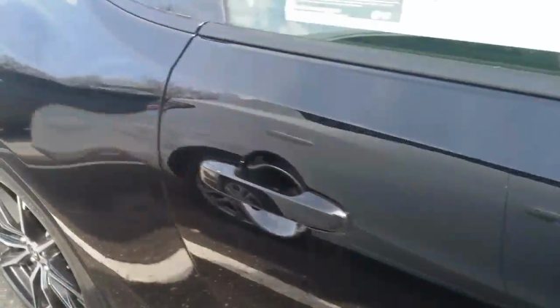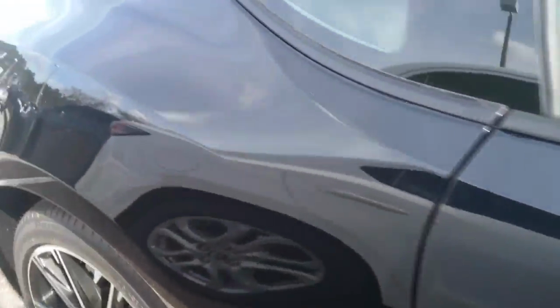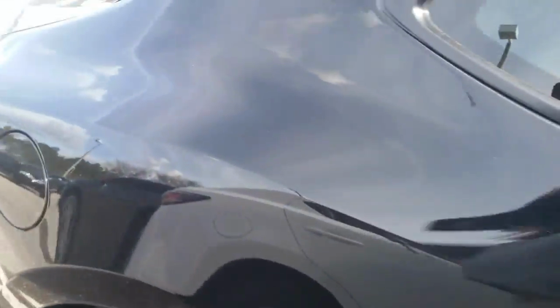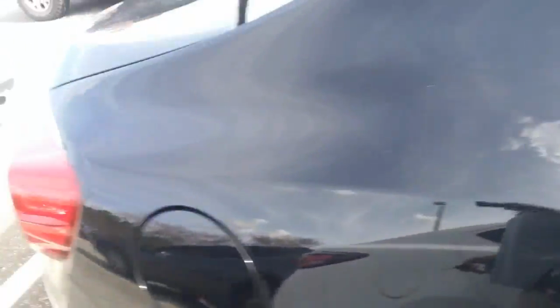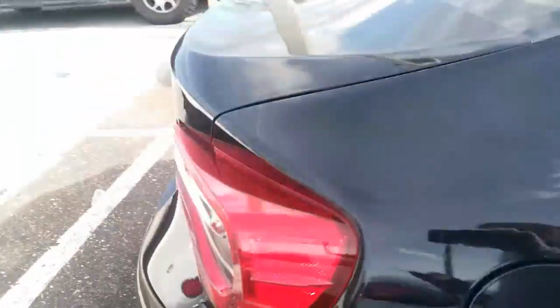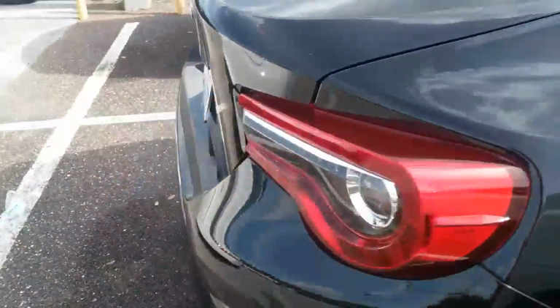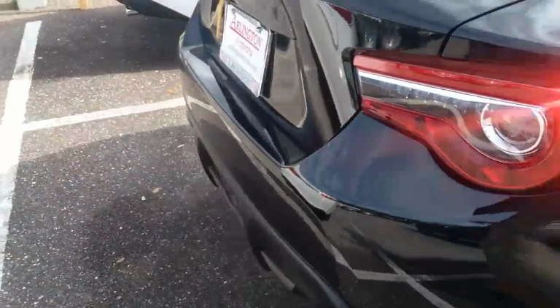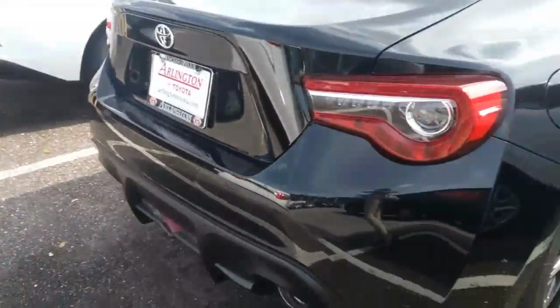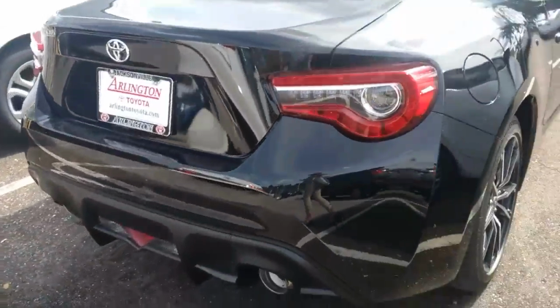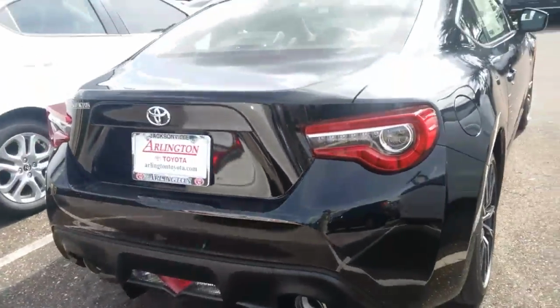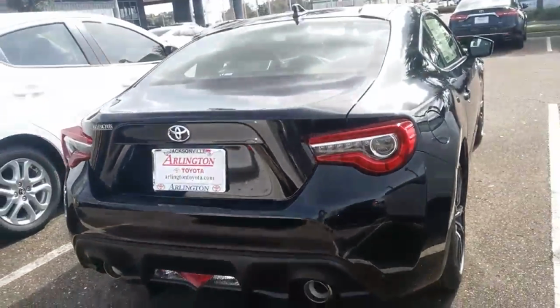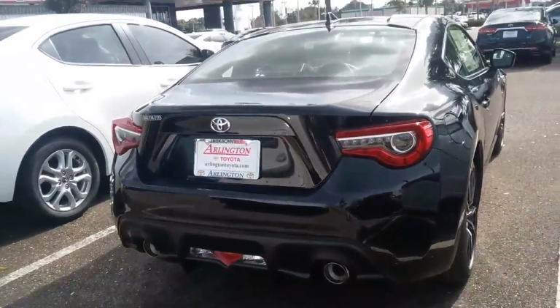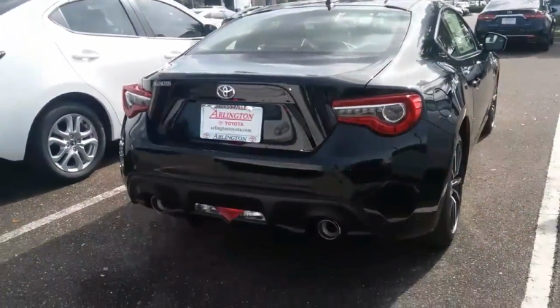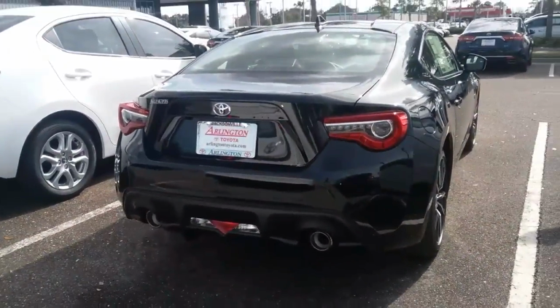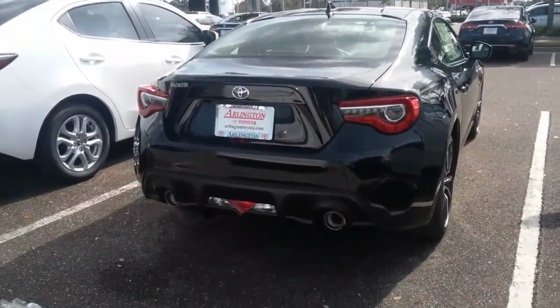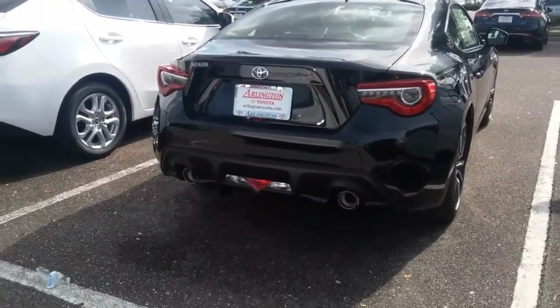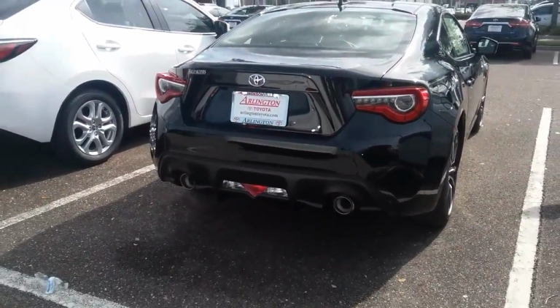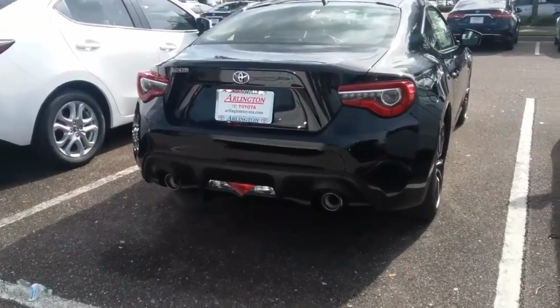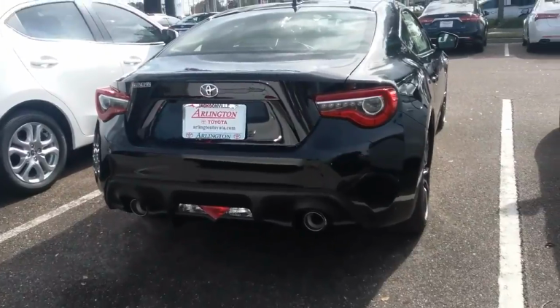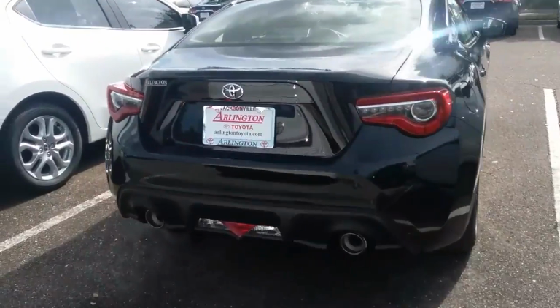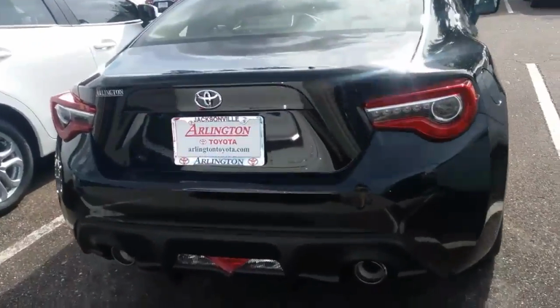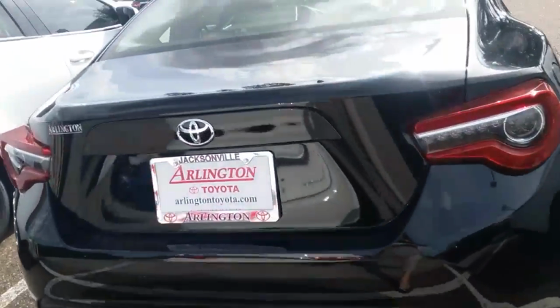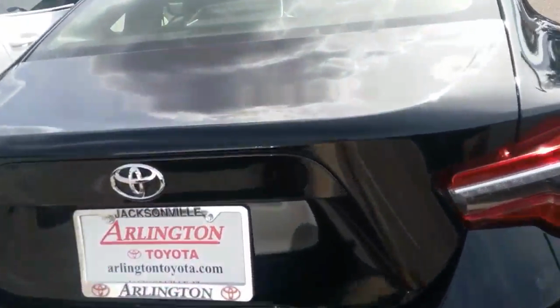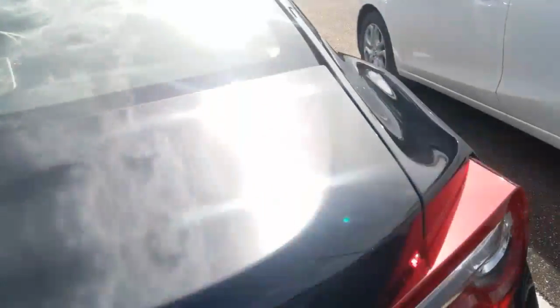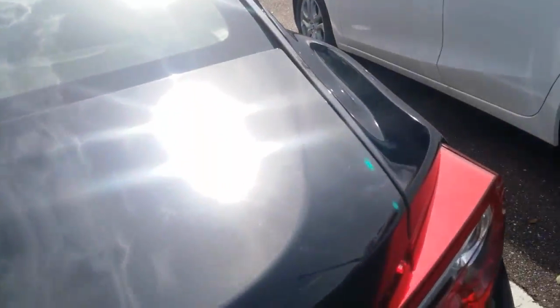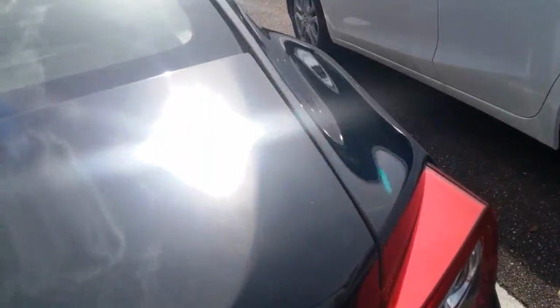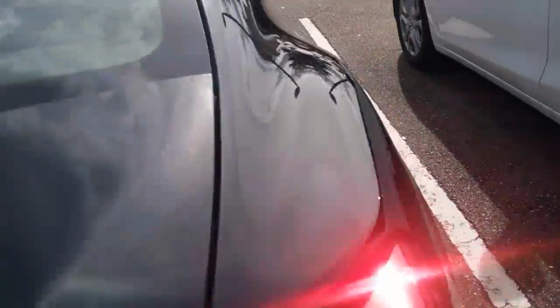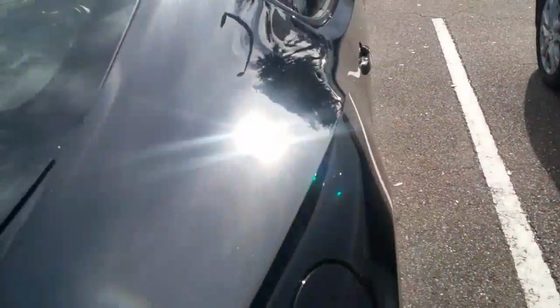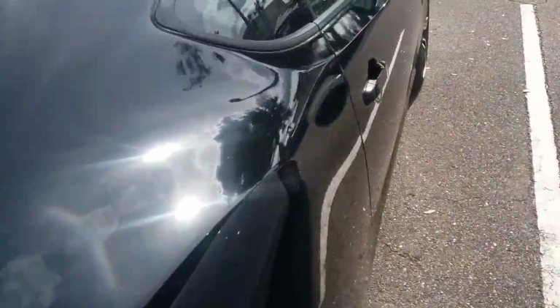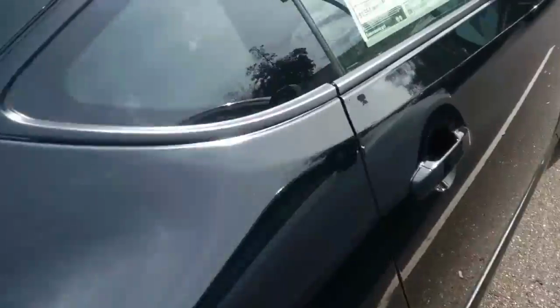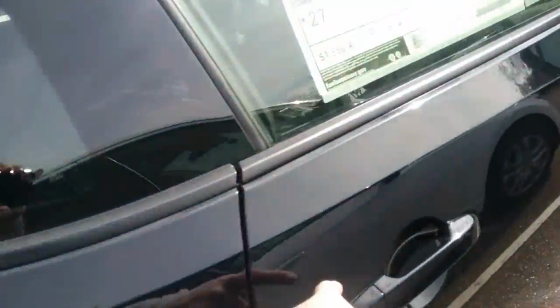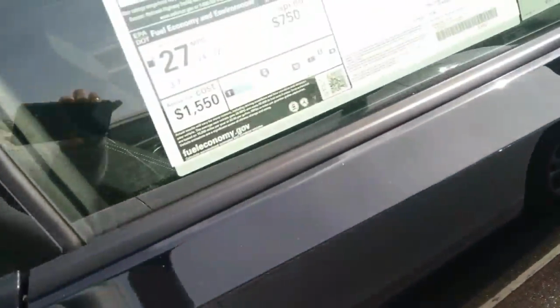If you have any questions, I am your product specialist here at Arlington Toyota. The purpose of this video is really just to inform you that we have one on the lot. If you would like to solidify a time for a test drive, I would be glad to set that up for you.